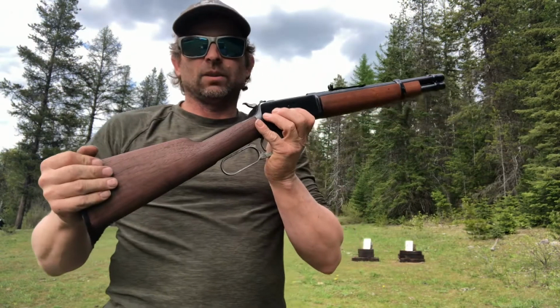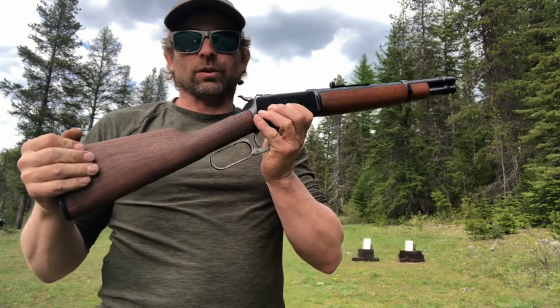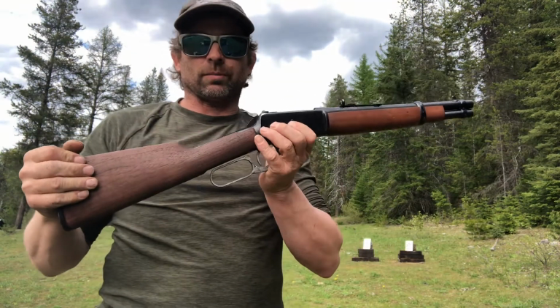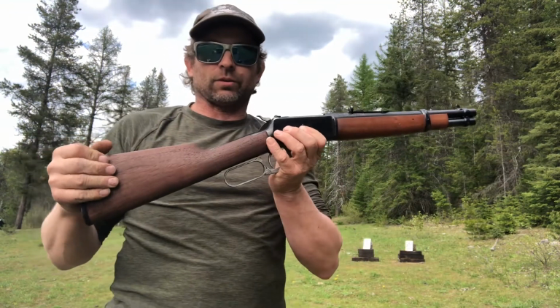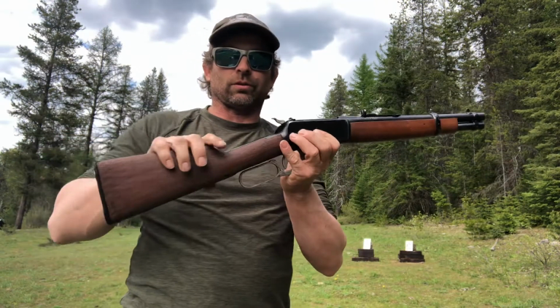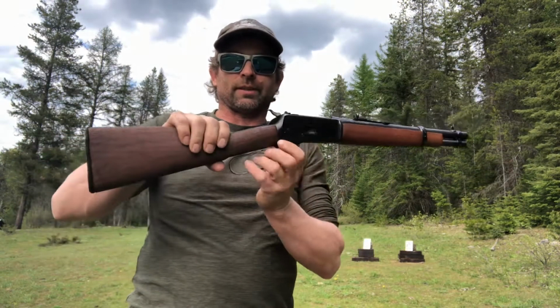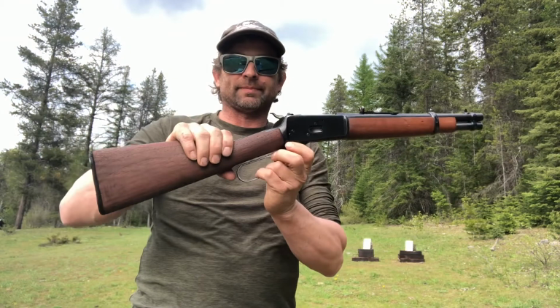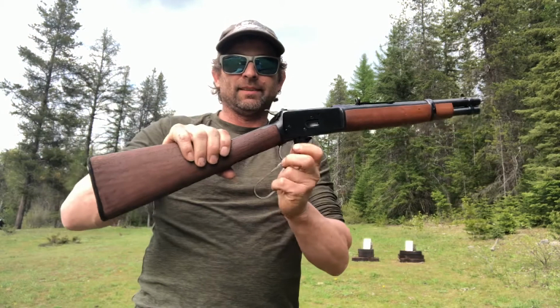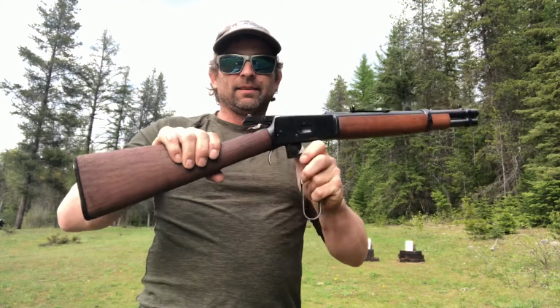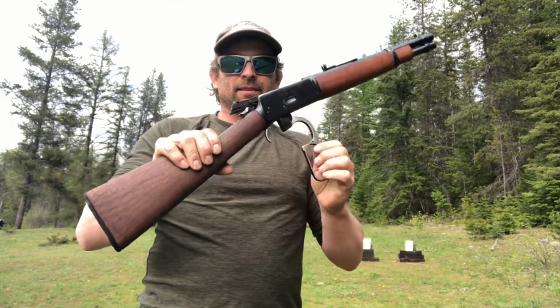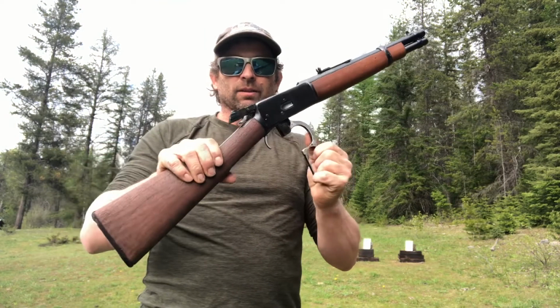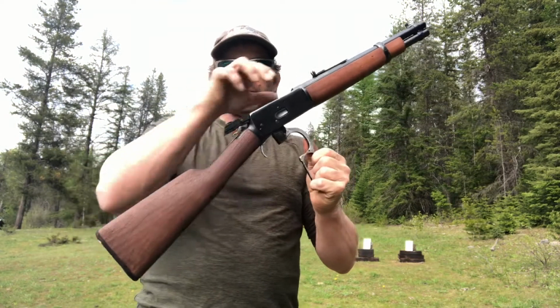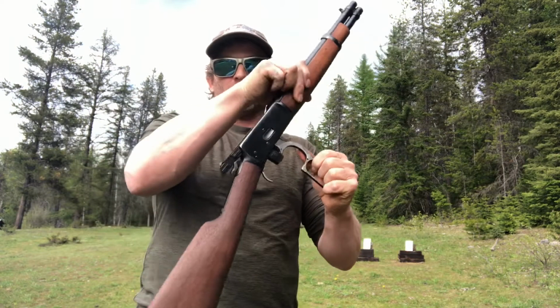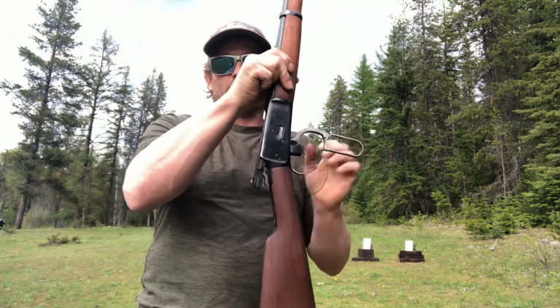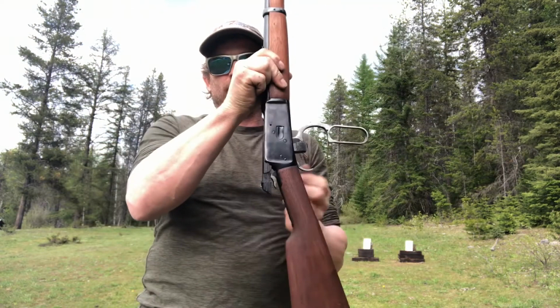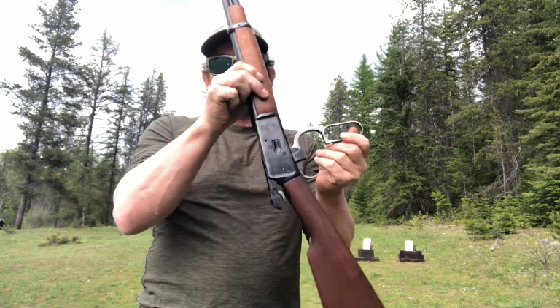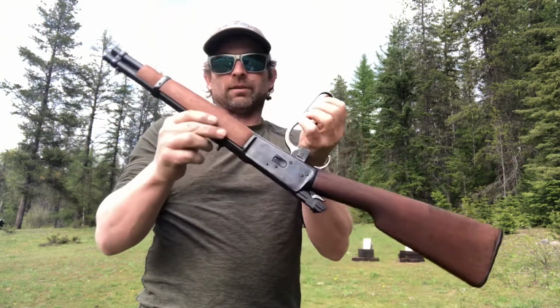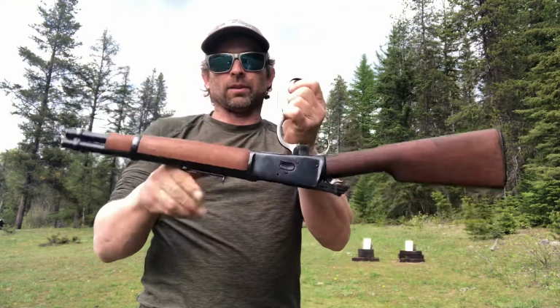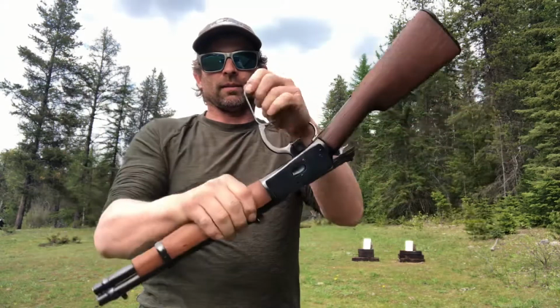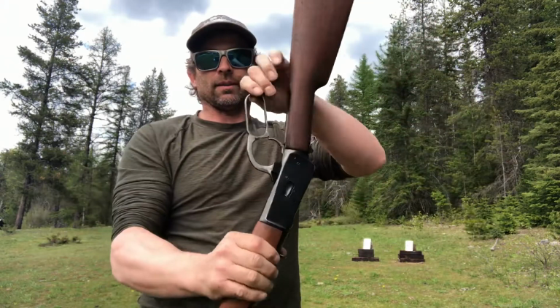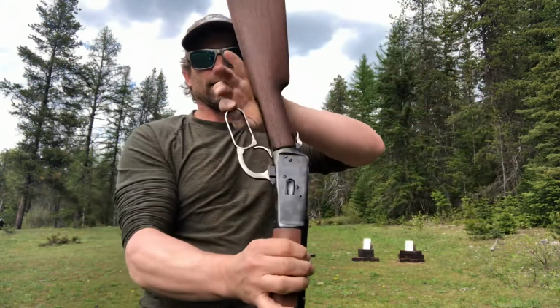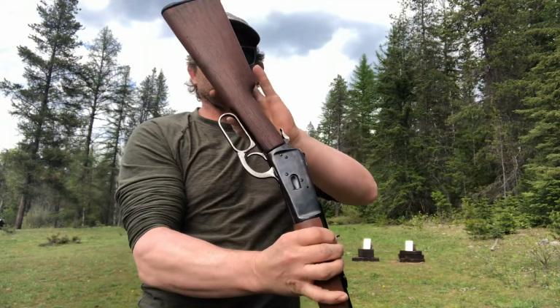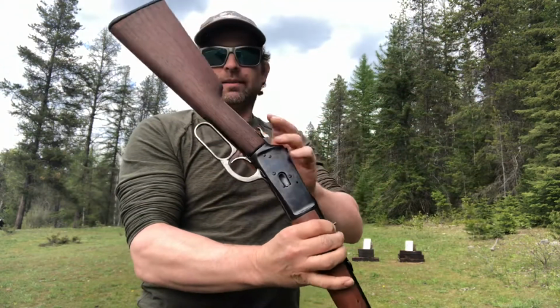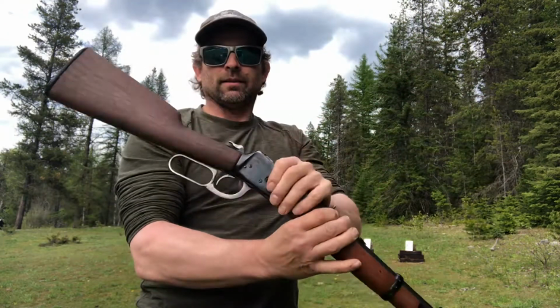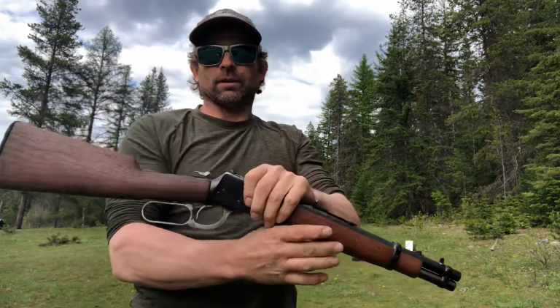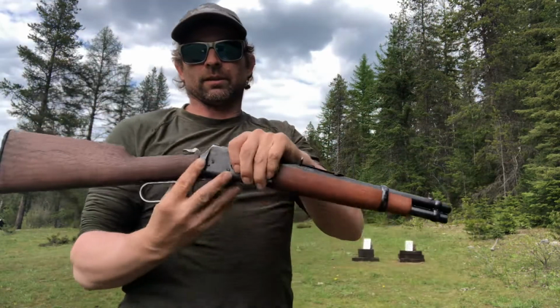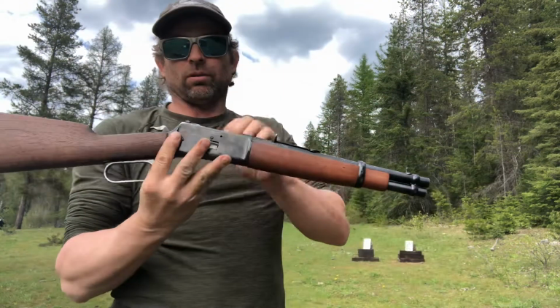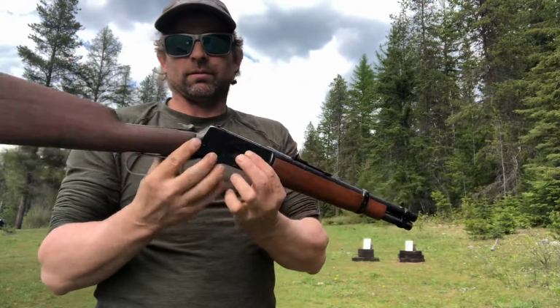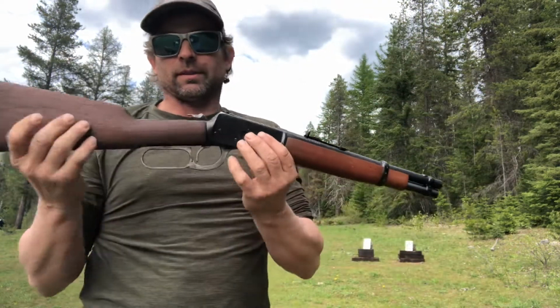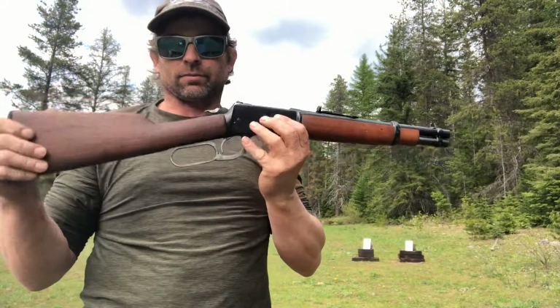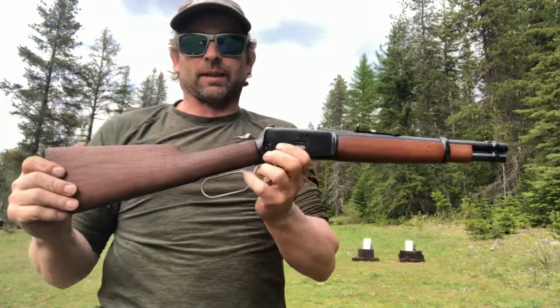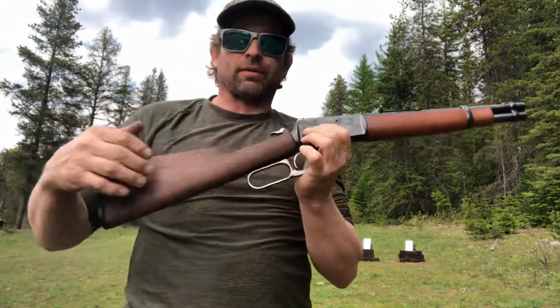Or the terminator twirl, same thing. Or the John Wayne twirl — flip it all the way around and the bullet isn't in the hole until it's right back flat.